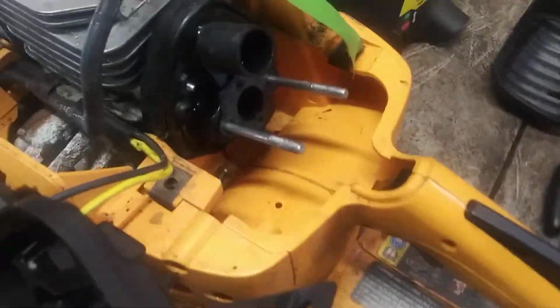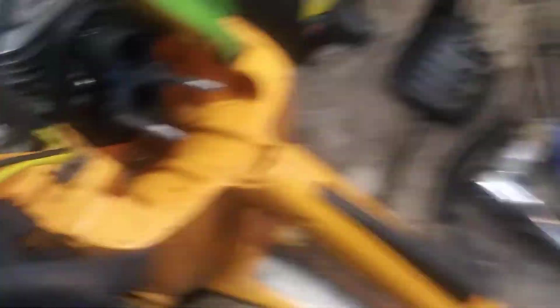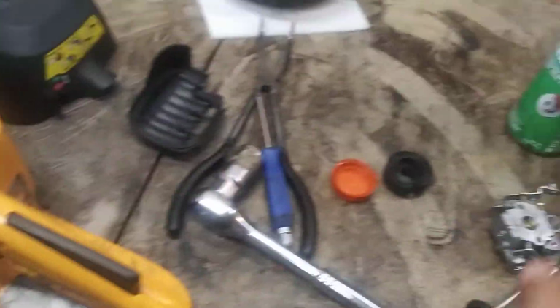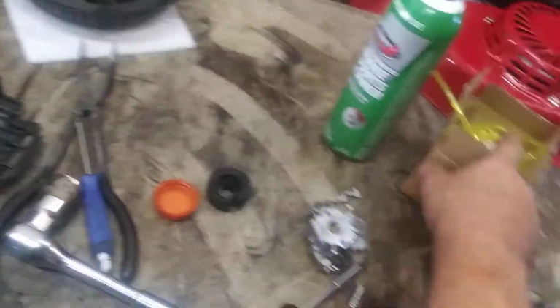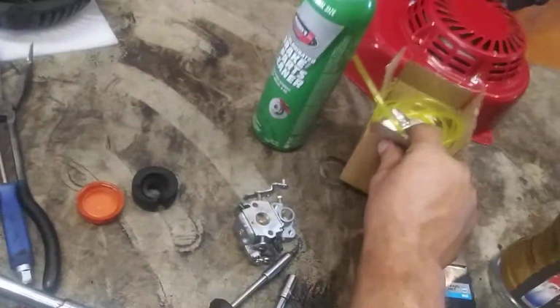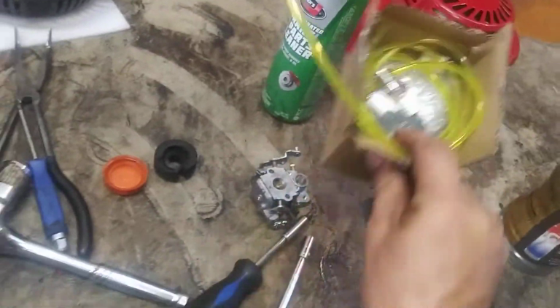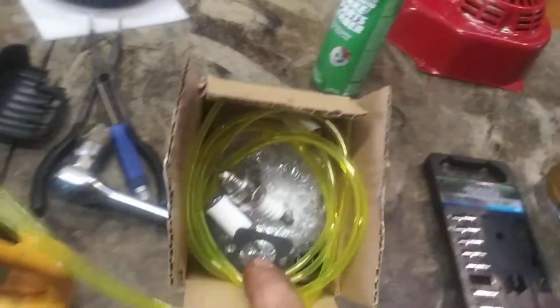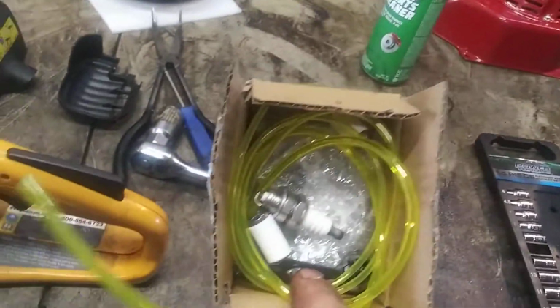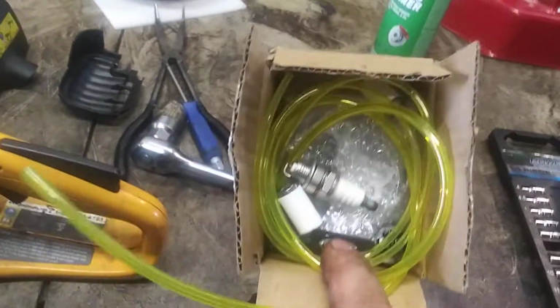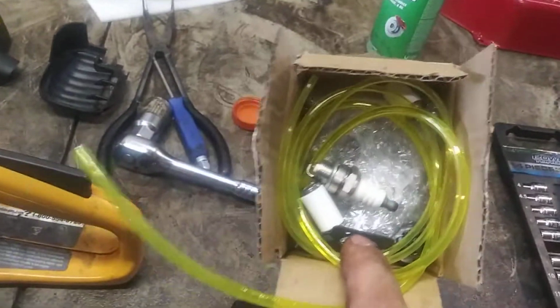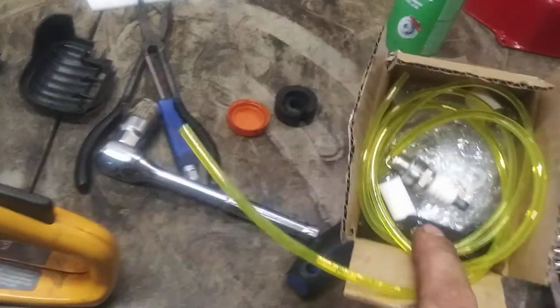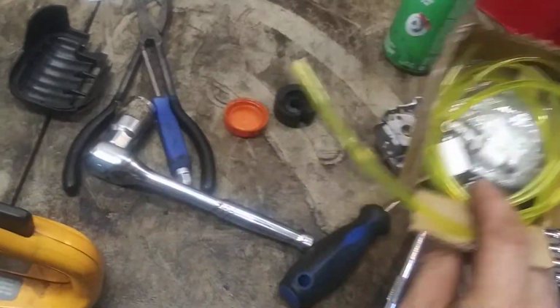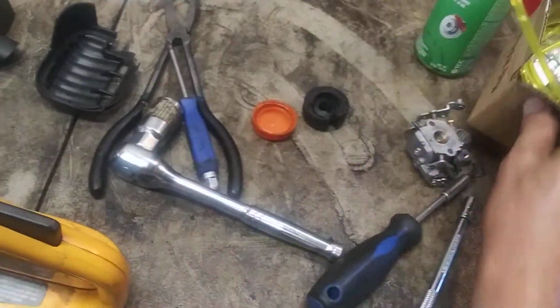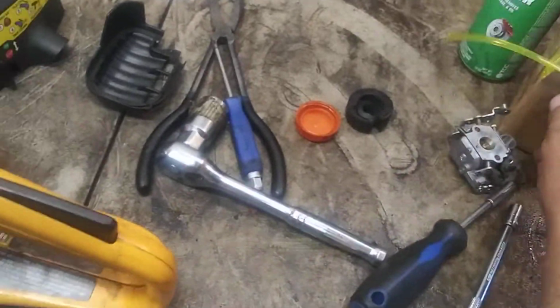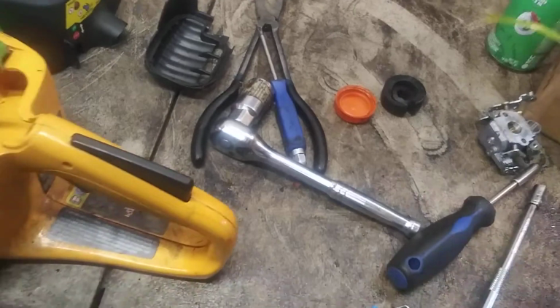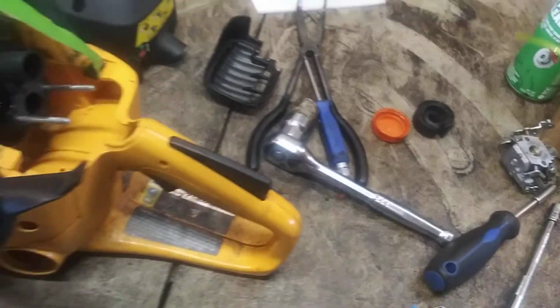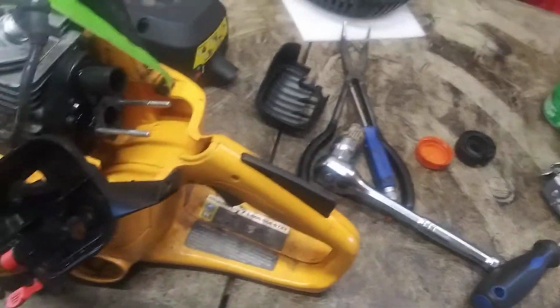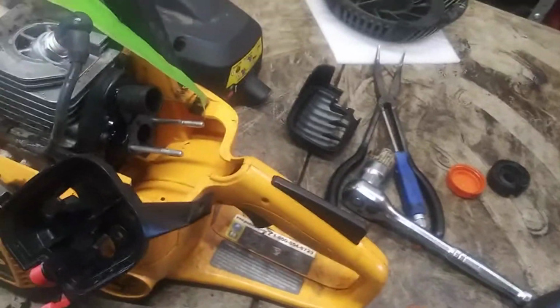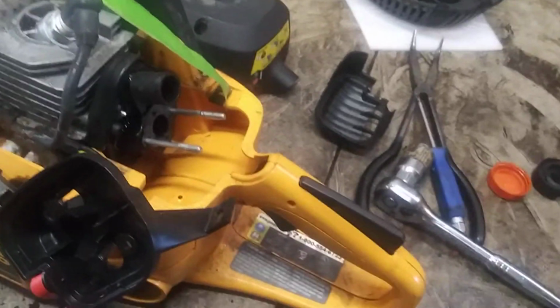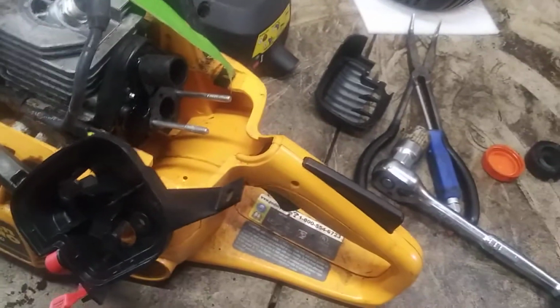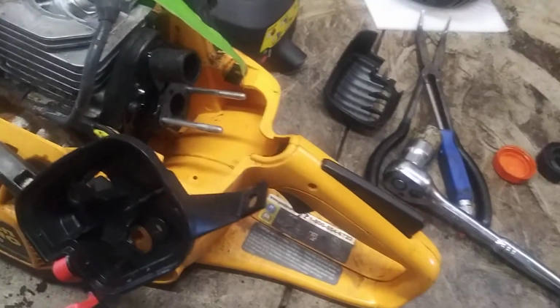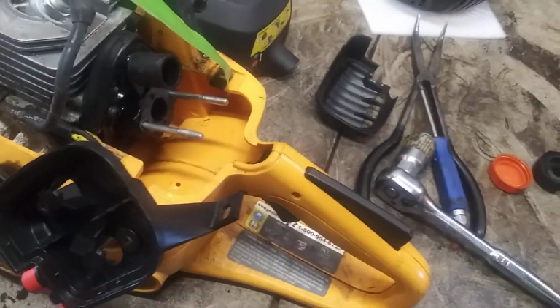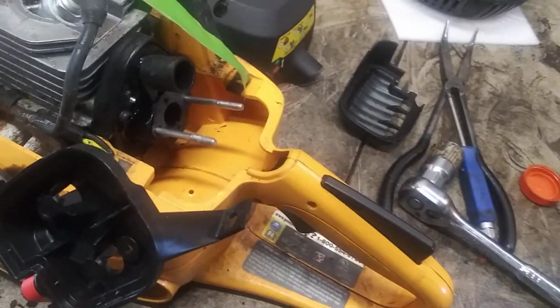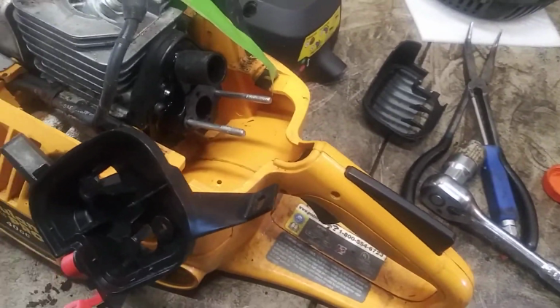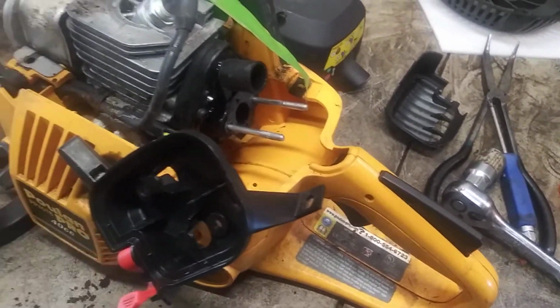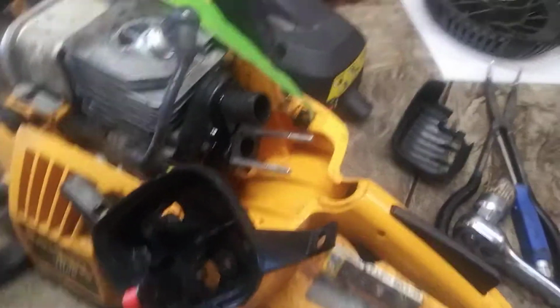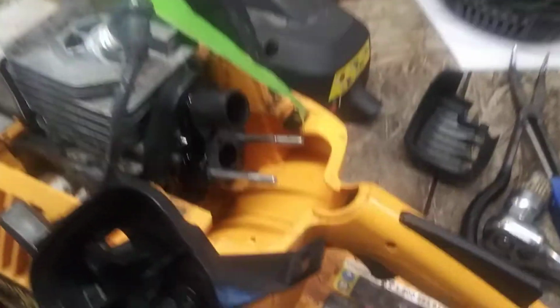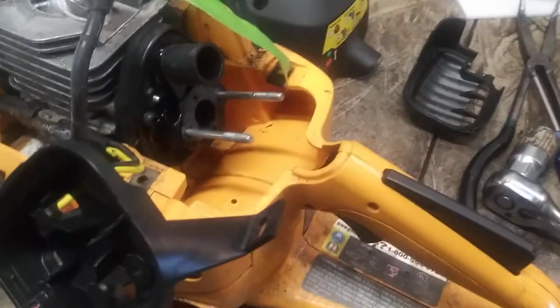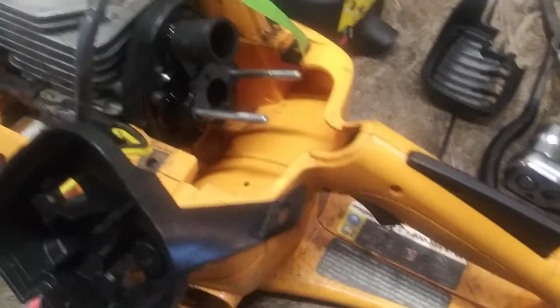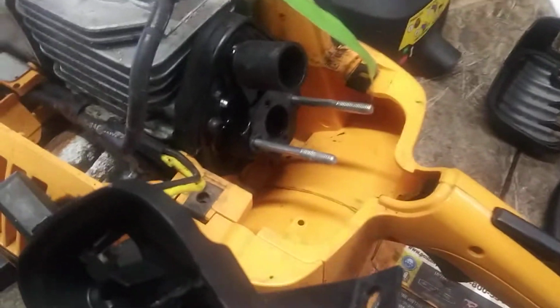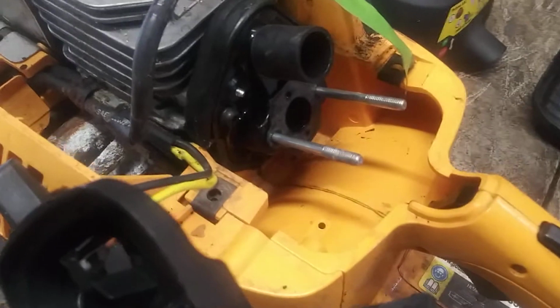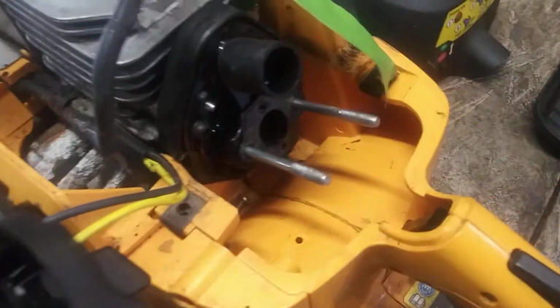So the carburetor is junk now because it can't open the throttle wide open. So I got a brand new one — it comes in a kit. It's got all your fuel lines, spark plug, gaskets, fuel filters, carburetor, and air filters. It's got everything you could possibly need.